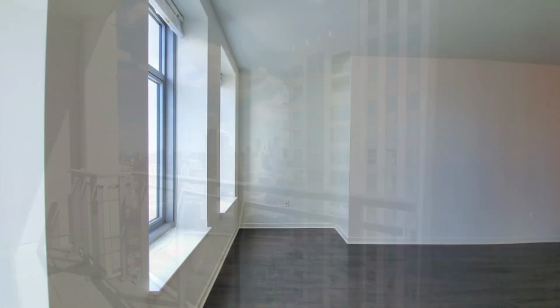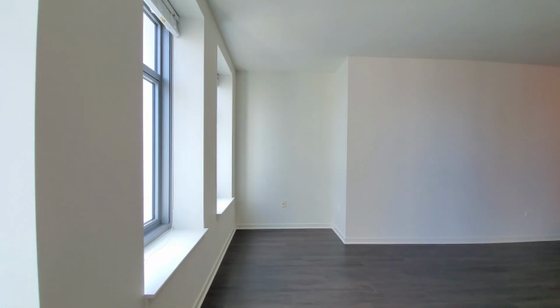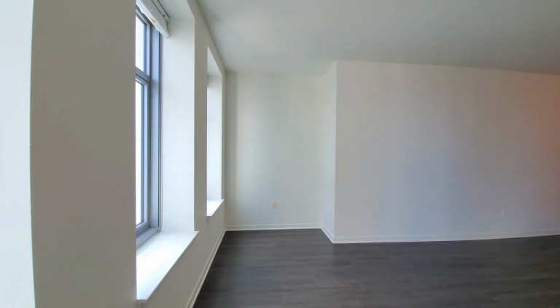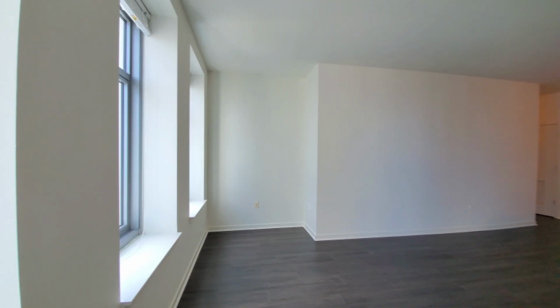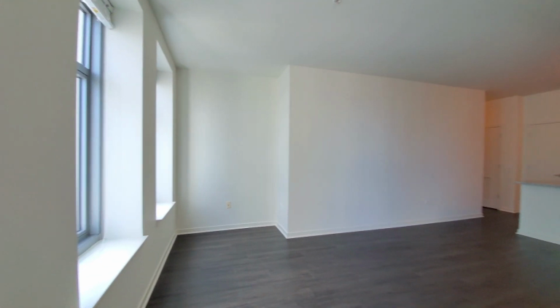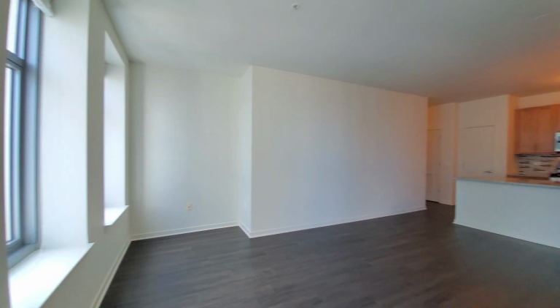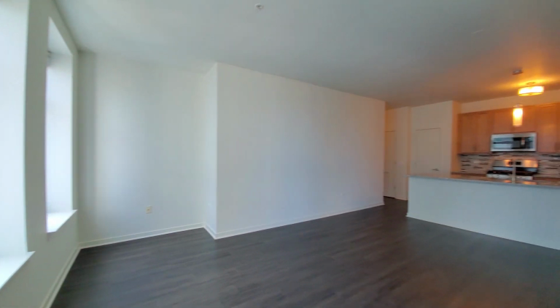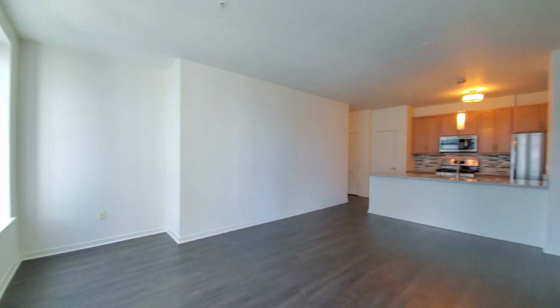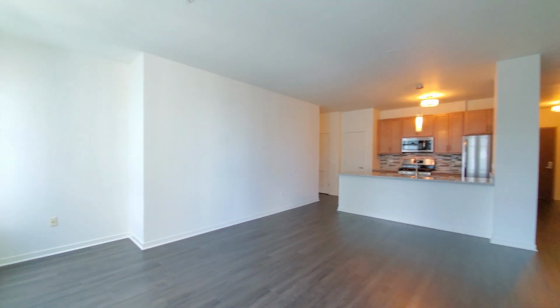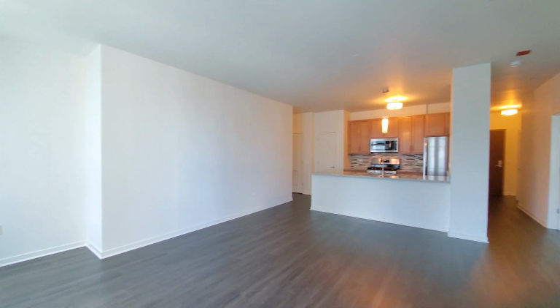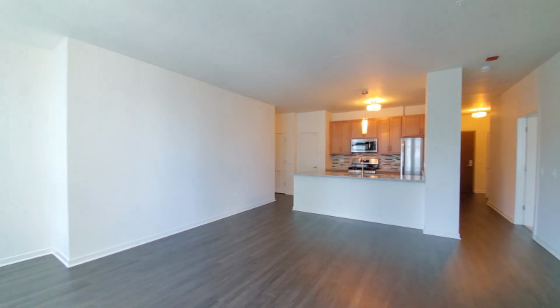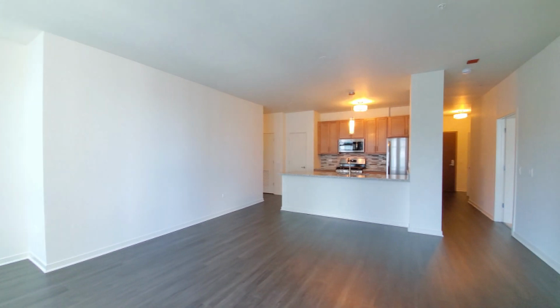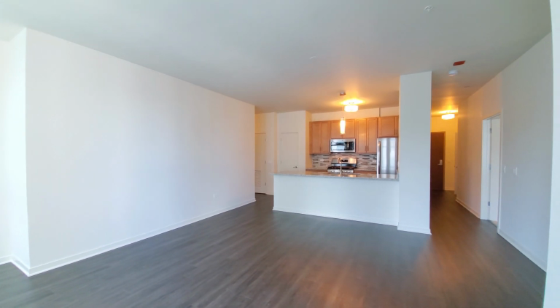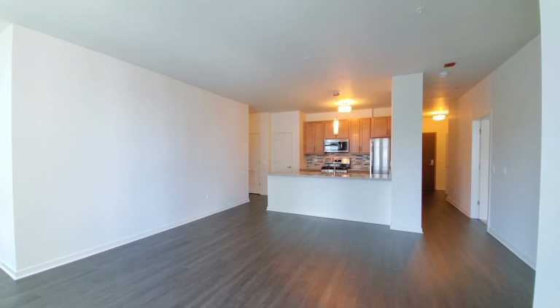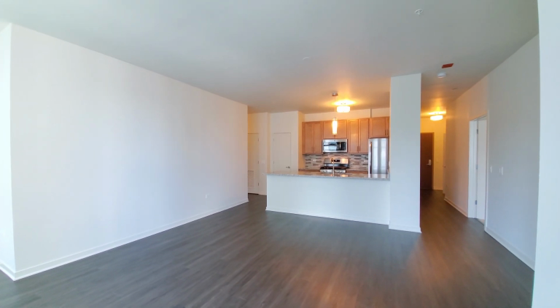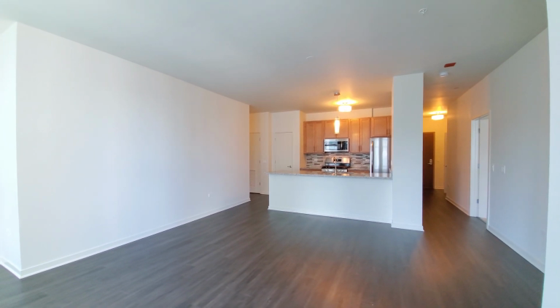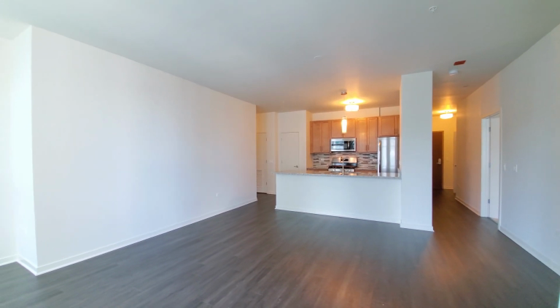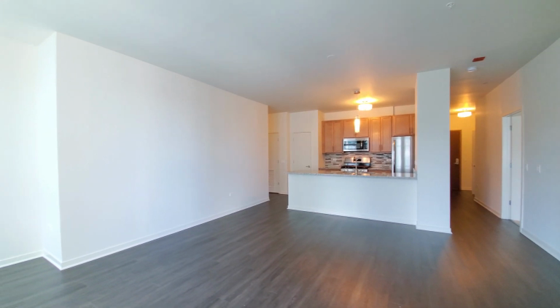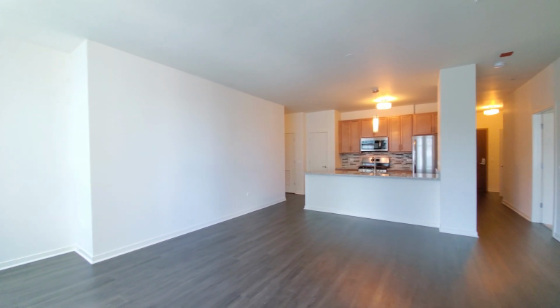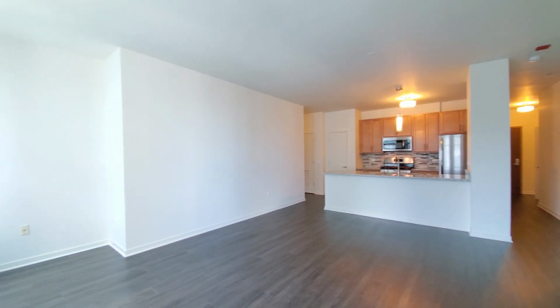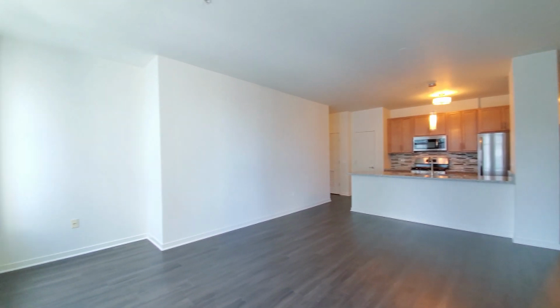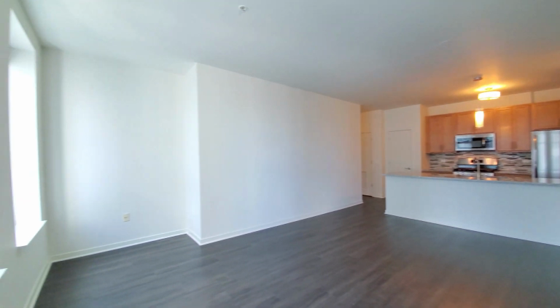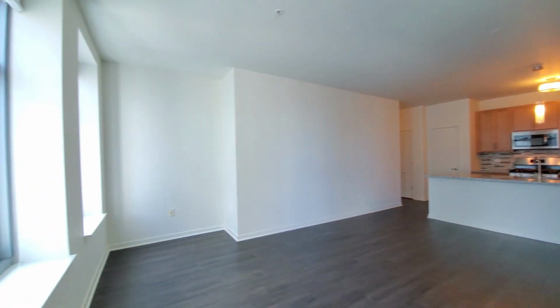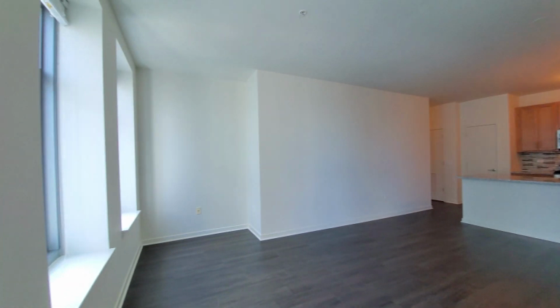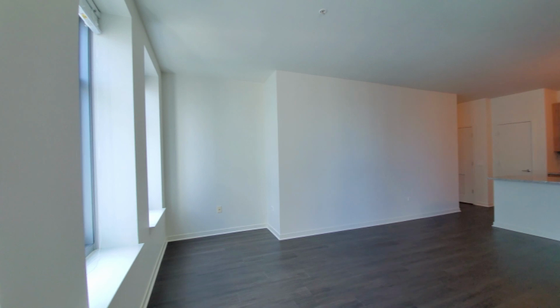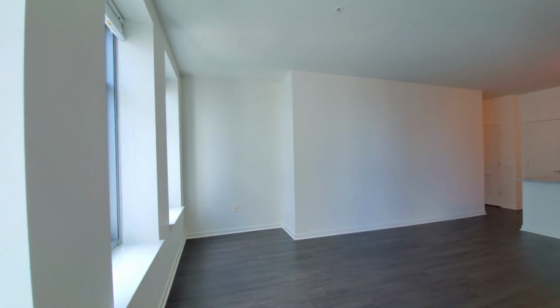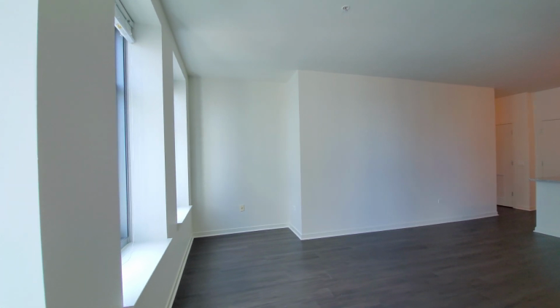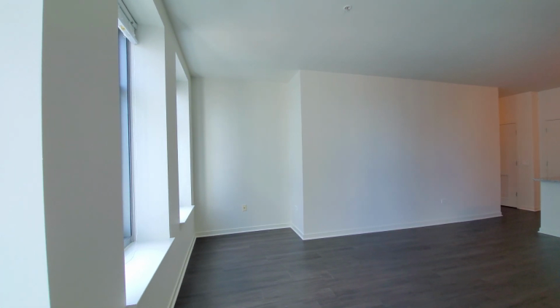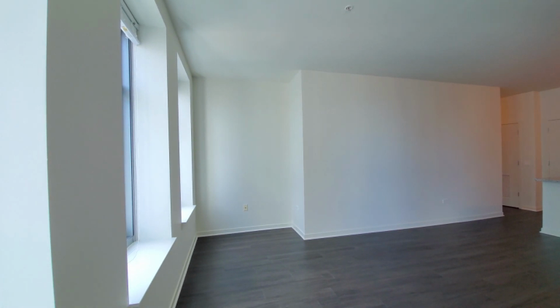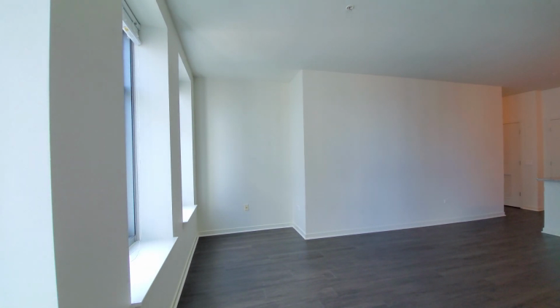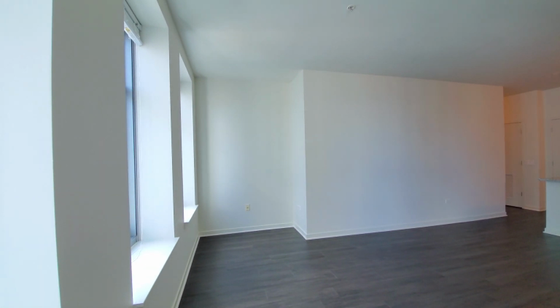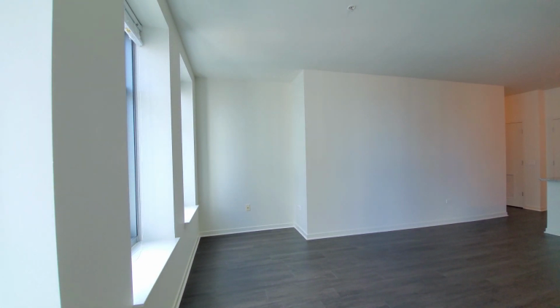We have a spacious living-dining area and an open-plan kitchen. One of the first things you notice when you come in is a nook that's almost ideal for setting up a home office.